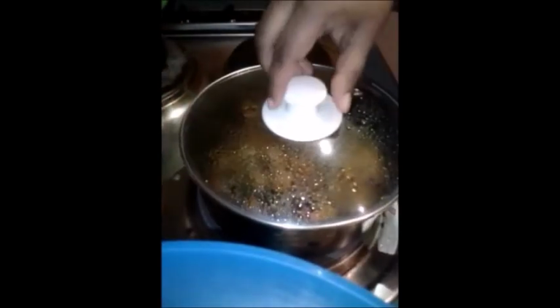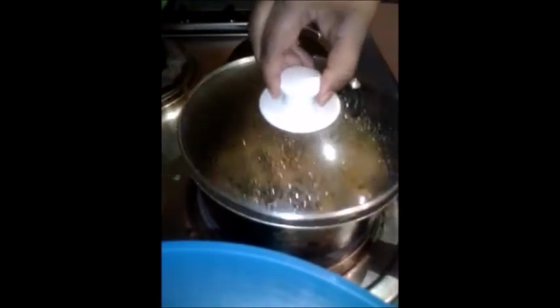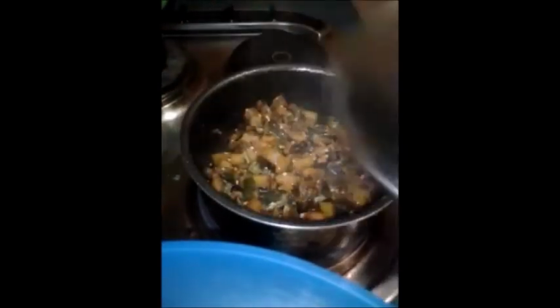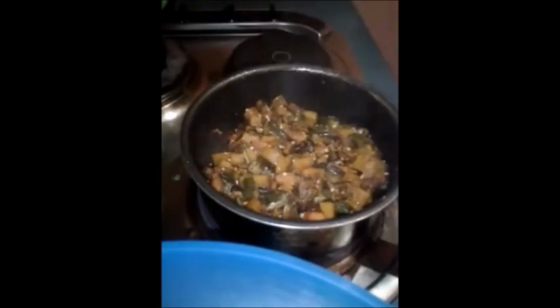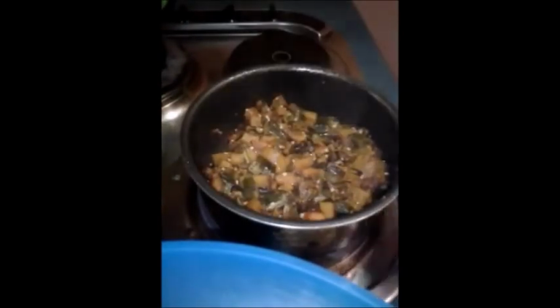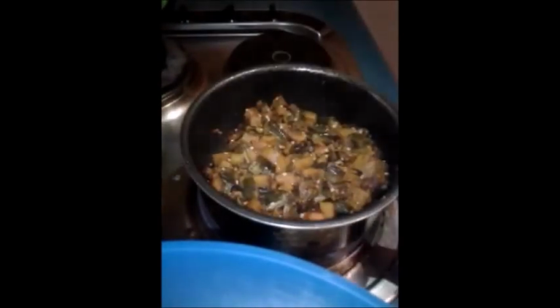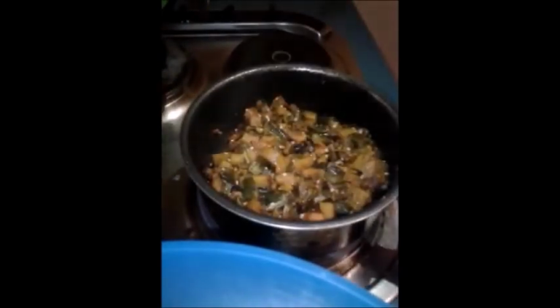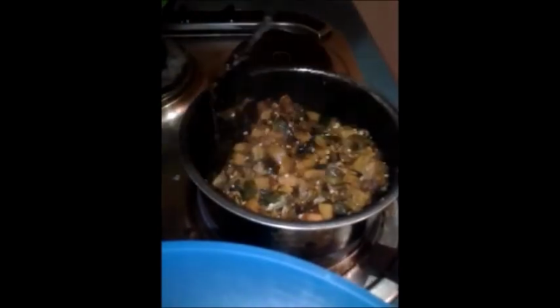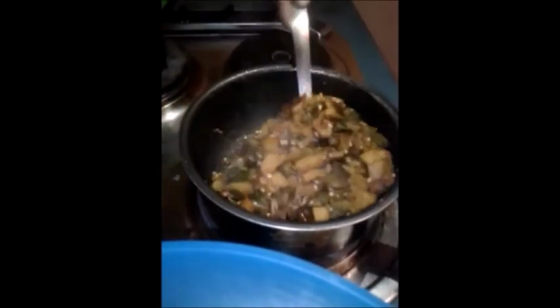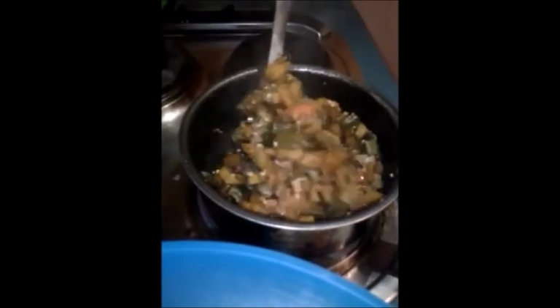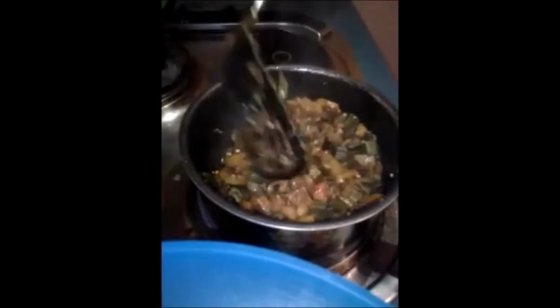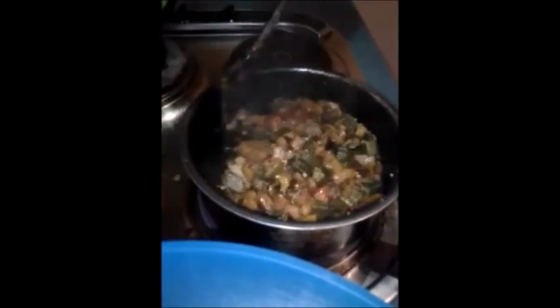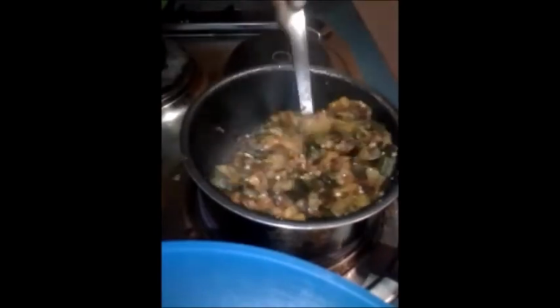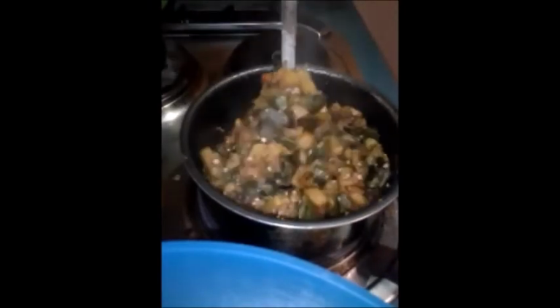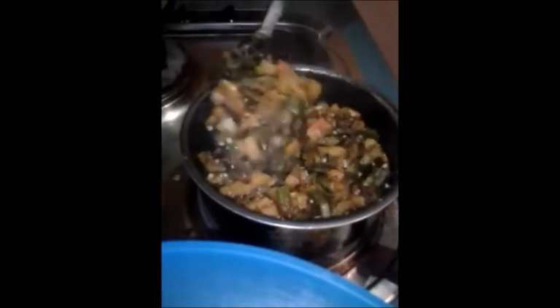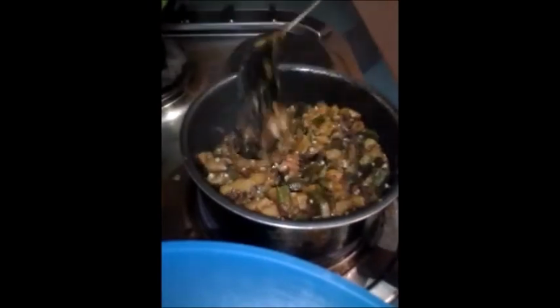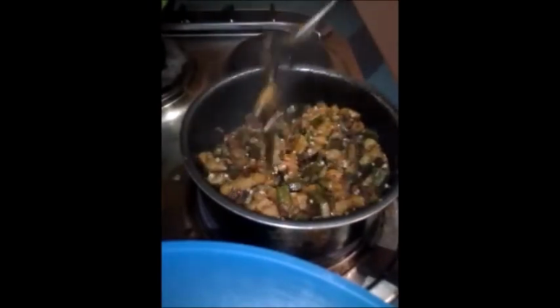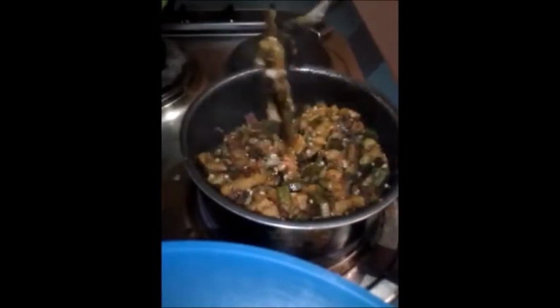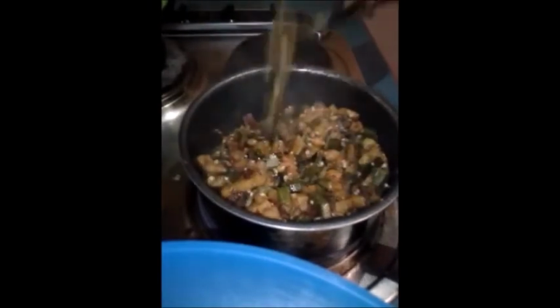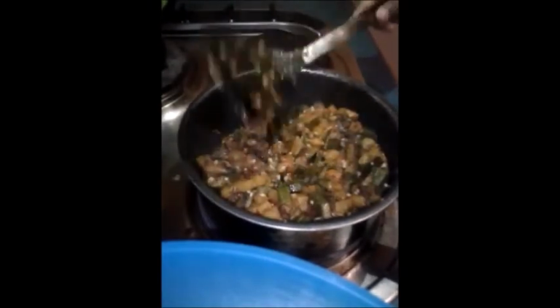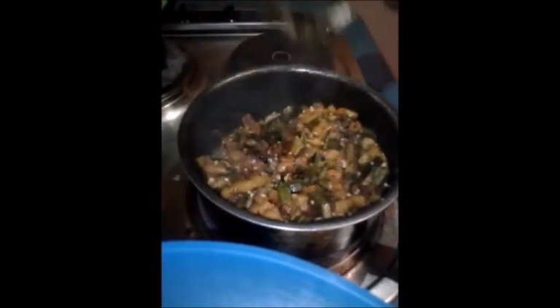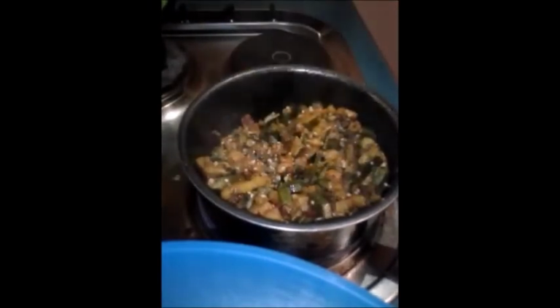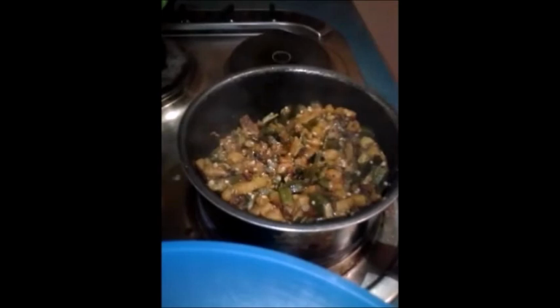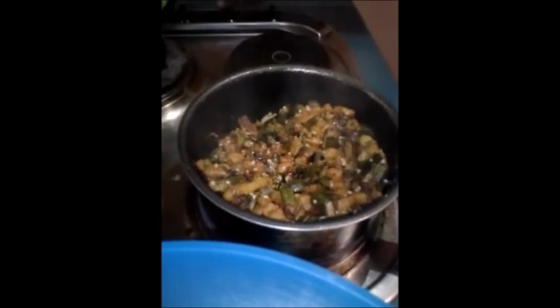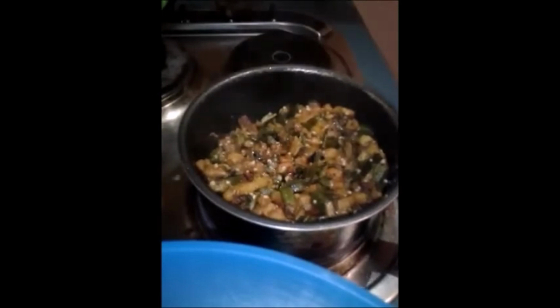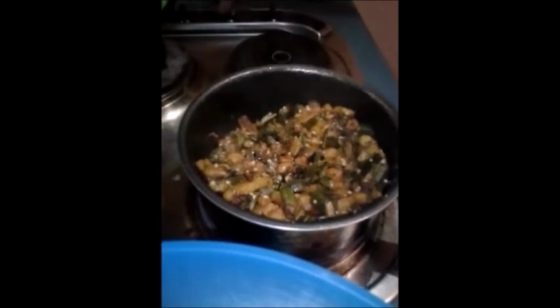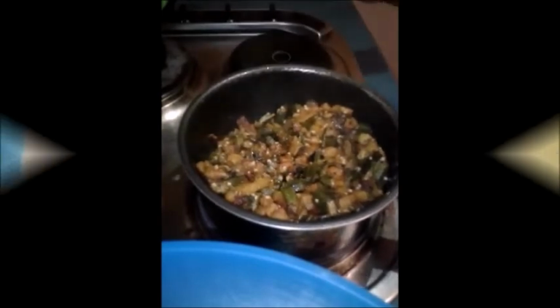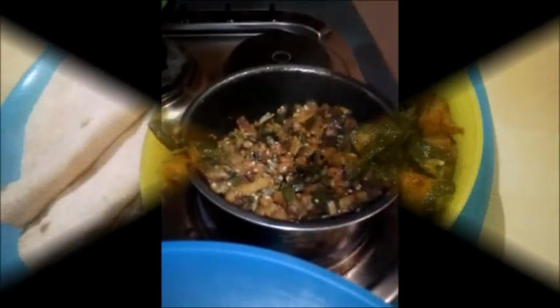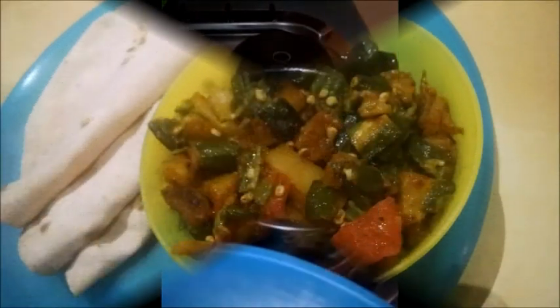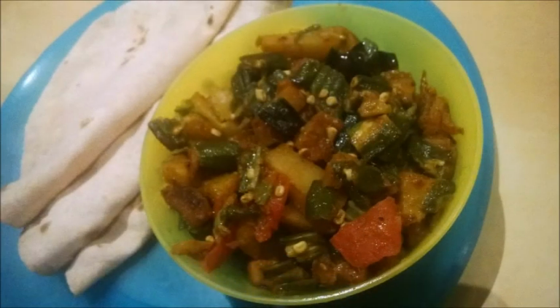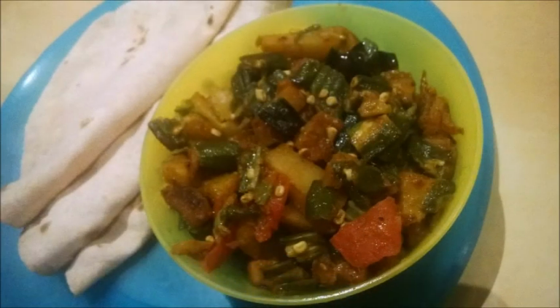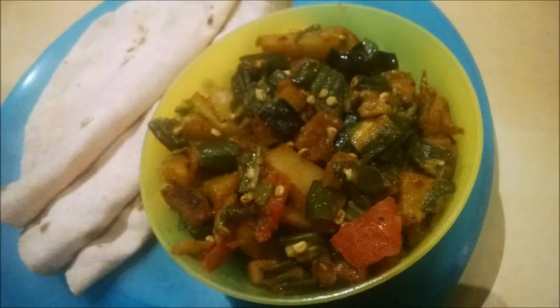After some time when we check, our sabzi is all done. So I am going to transfer it to a plate and serve it with some hot chapati. I hope you guys enjoyed the recipe. Thank you.